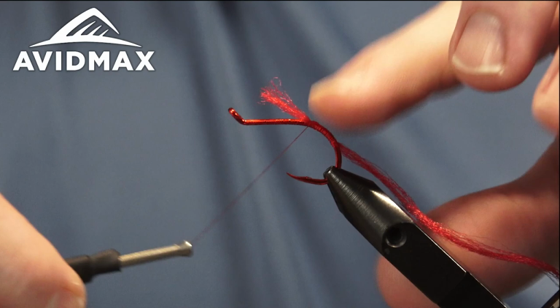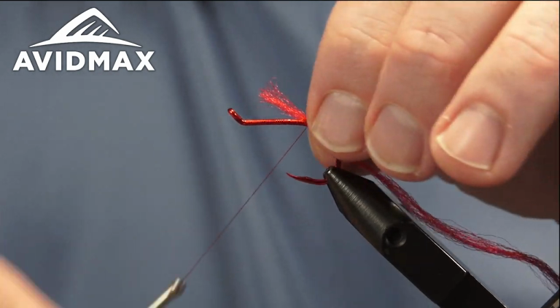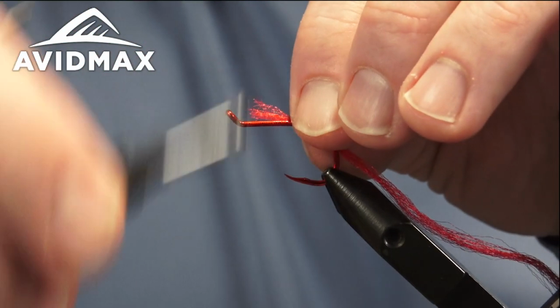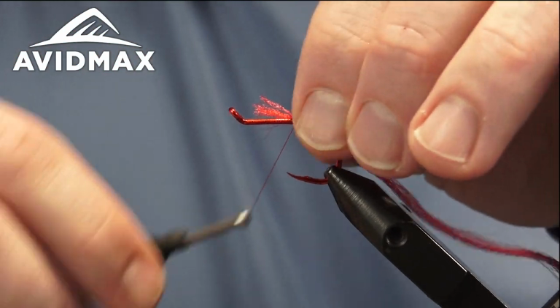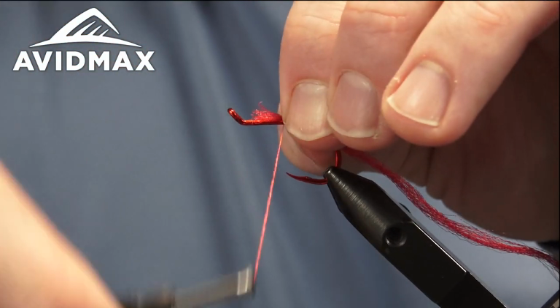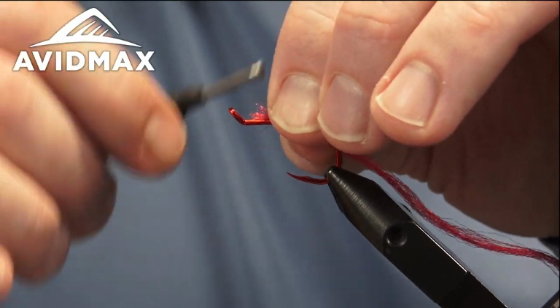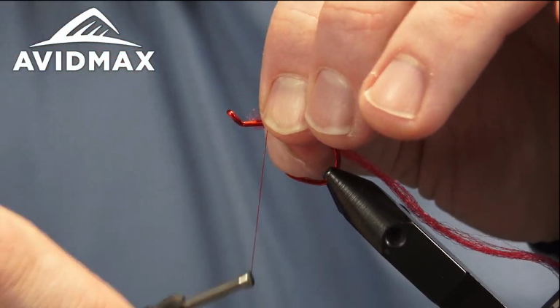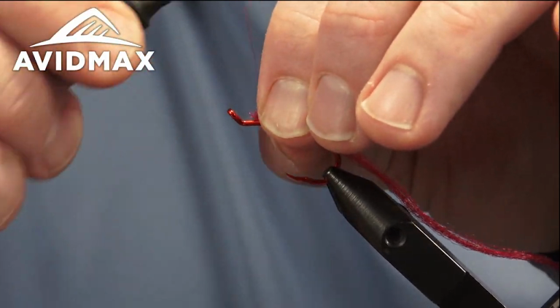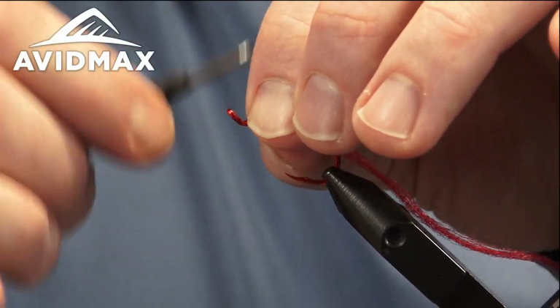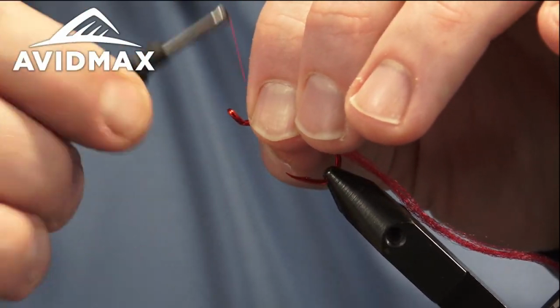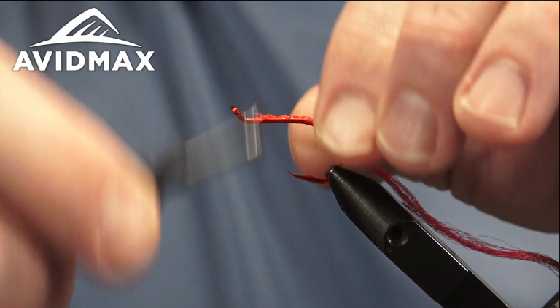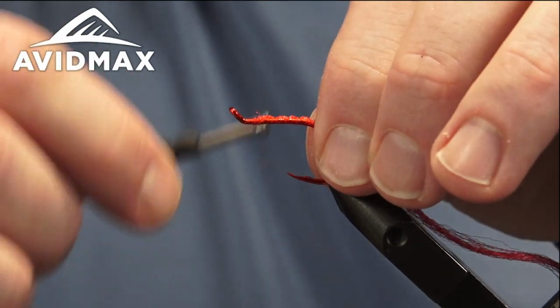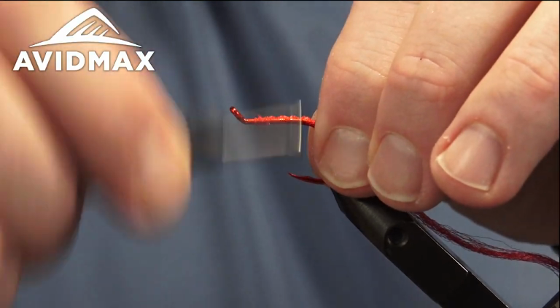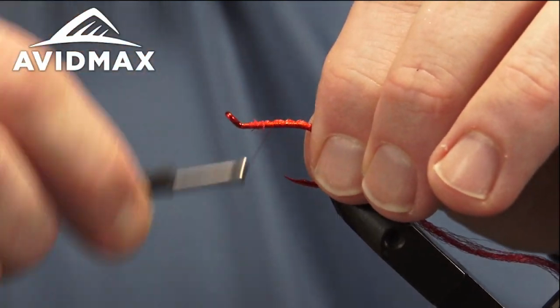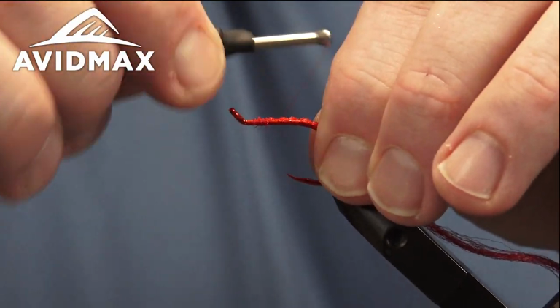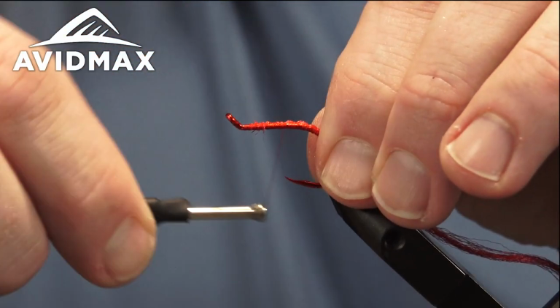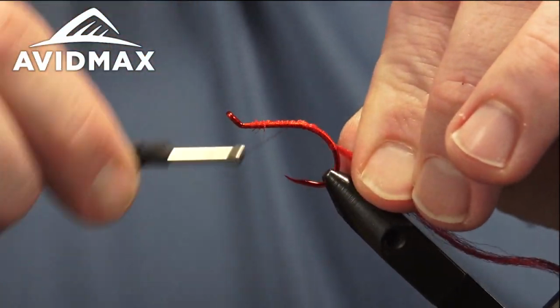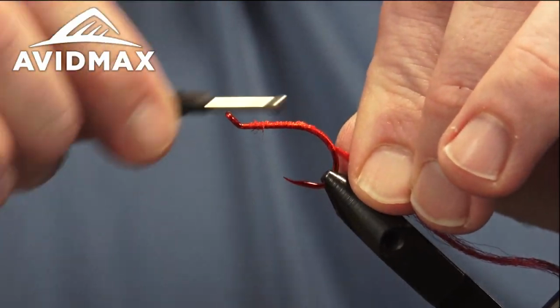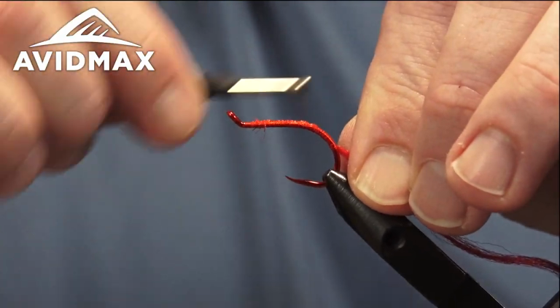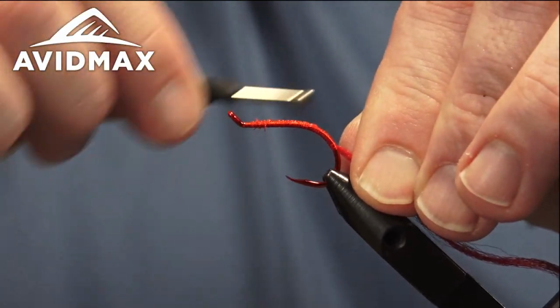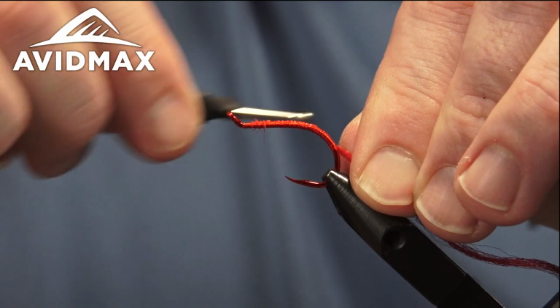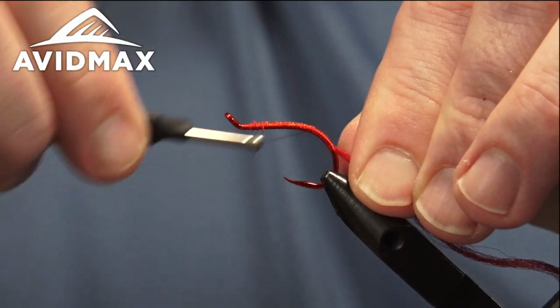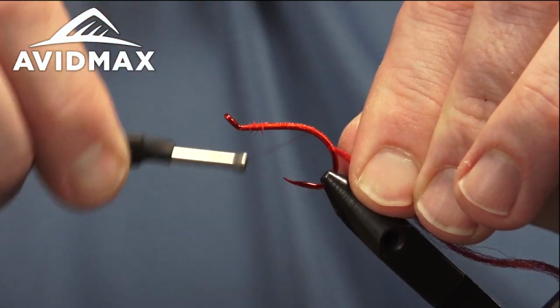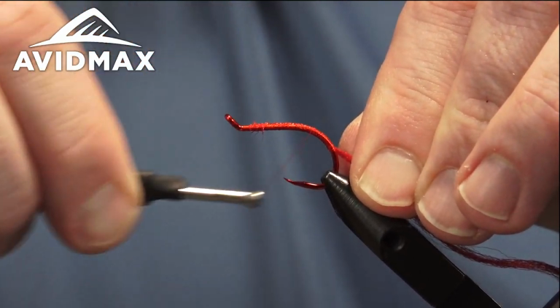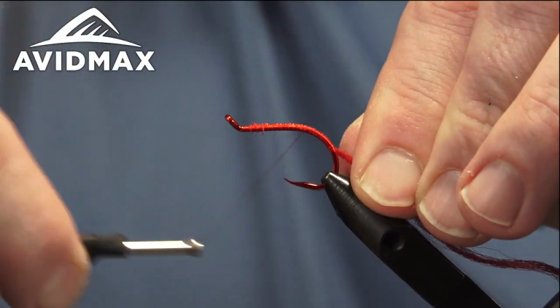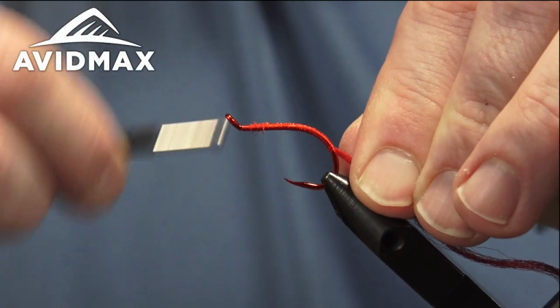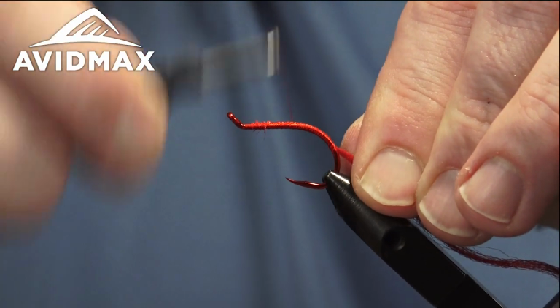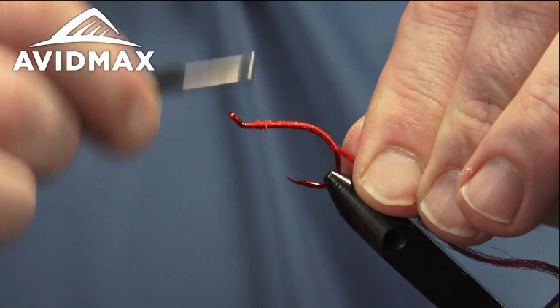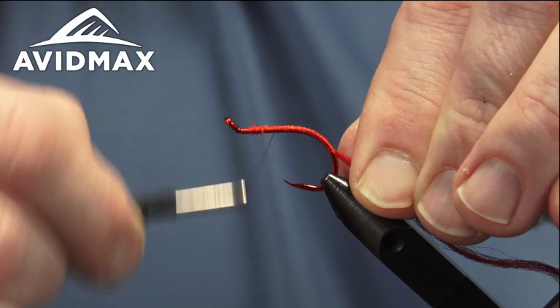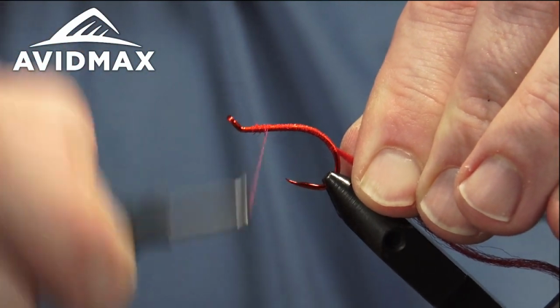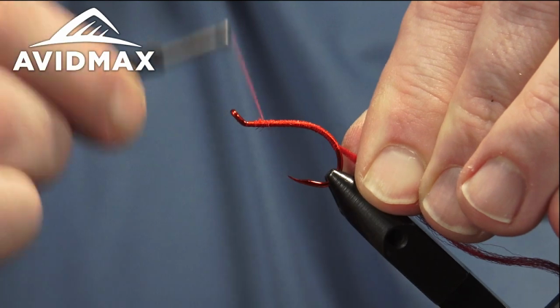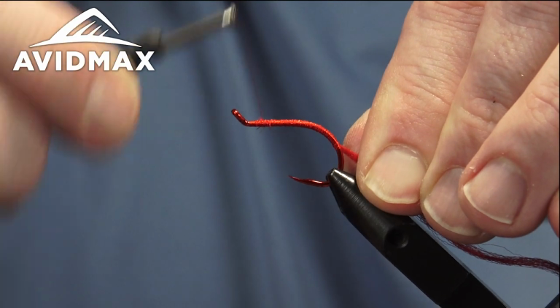This is similar to a pig sticker style fly. If you haven't seen Max's video on tying the pig sticker, that's a good one to check out as well — it's a different body material, similar hook, similar profile, and they're going to fish the same. Just a different tying technique, something else to play with at the vise.